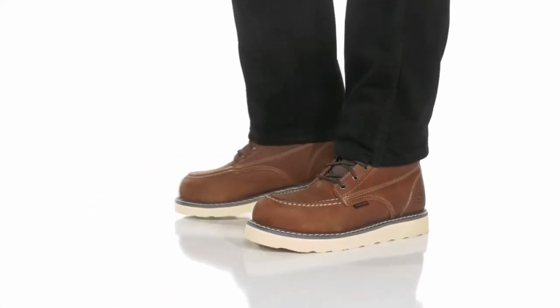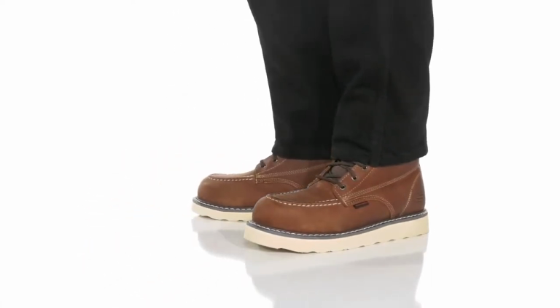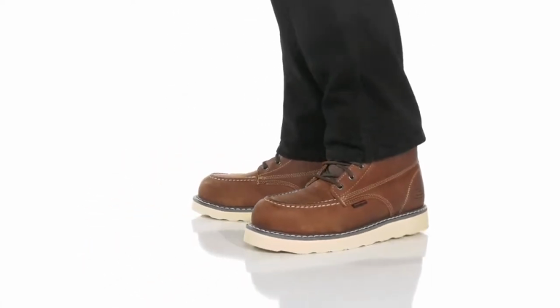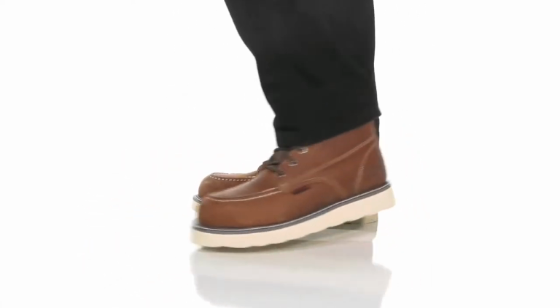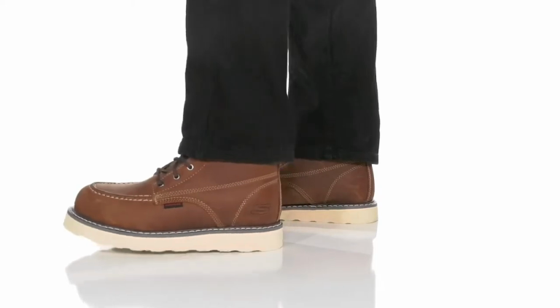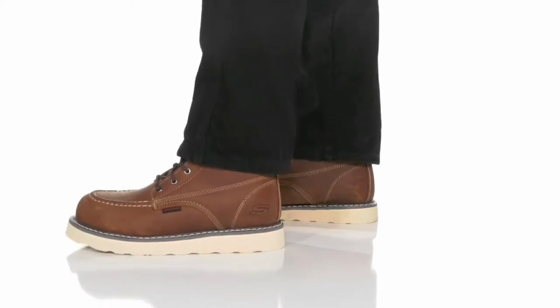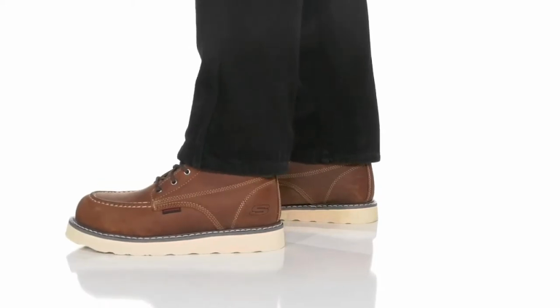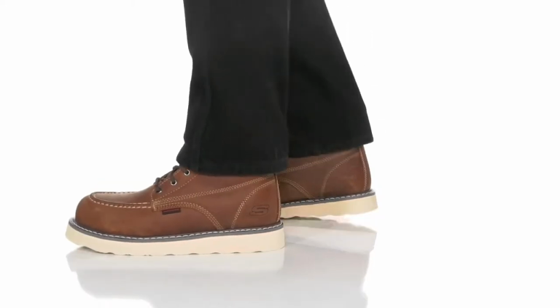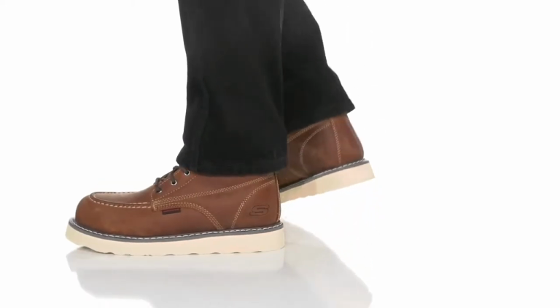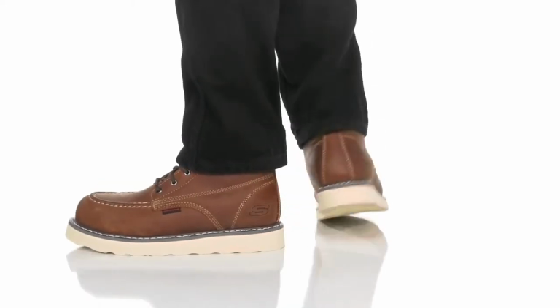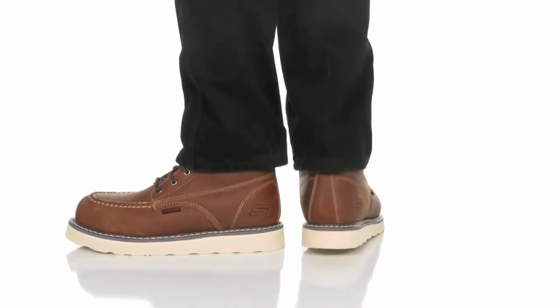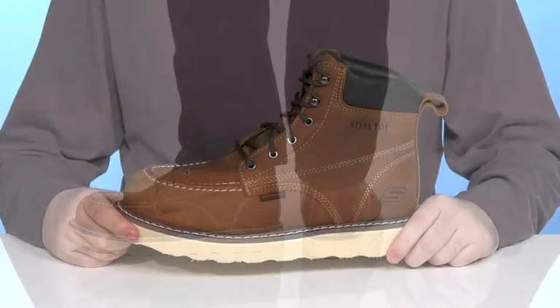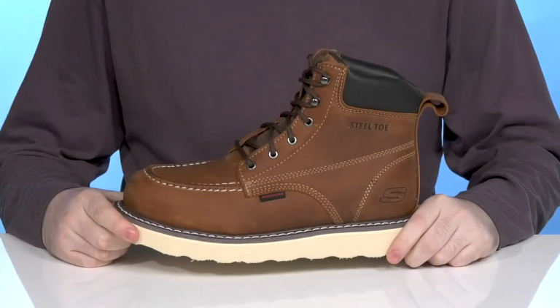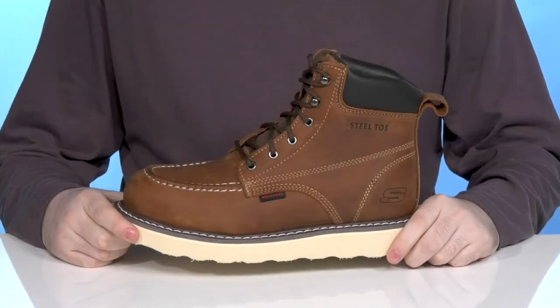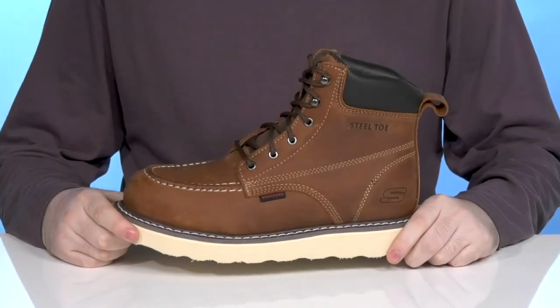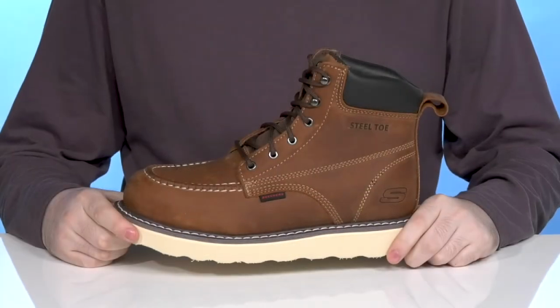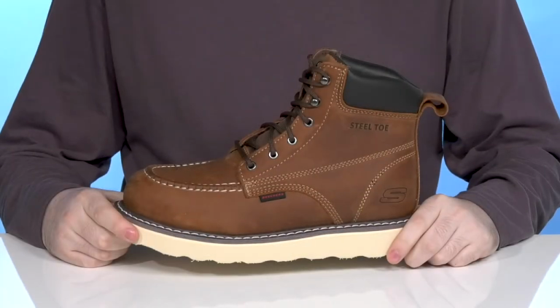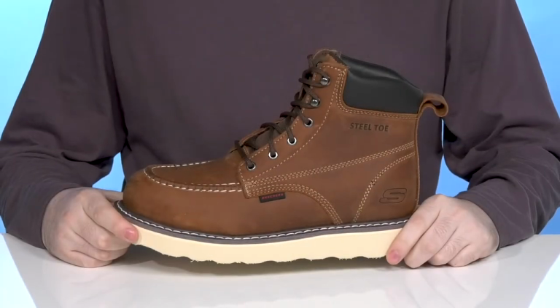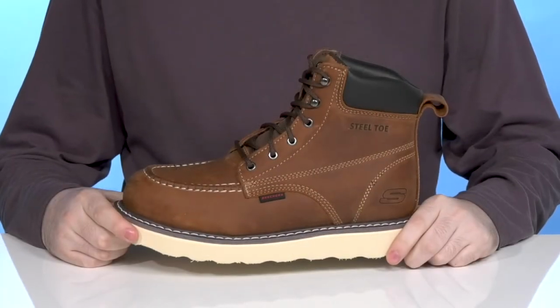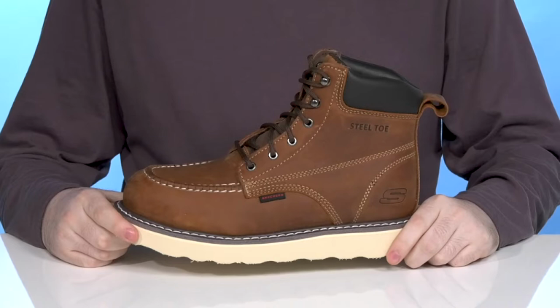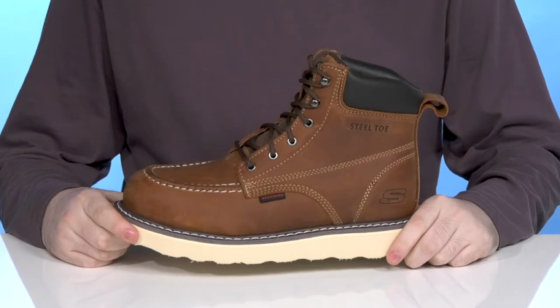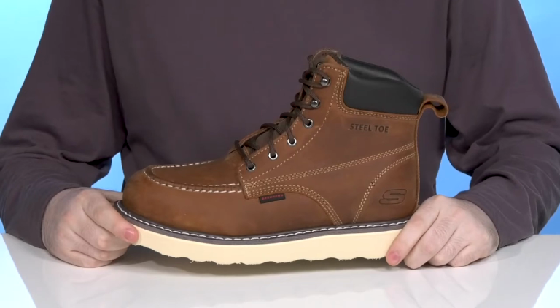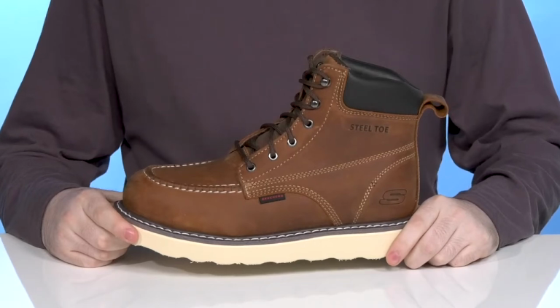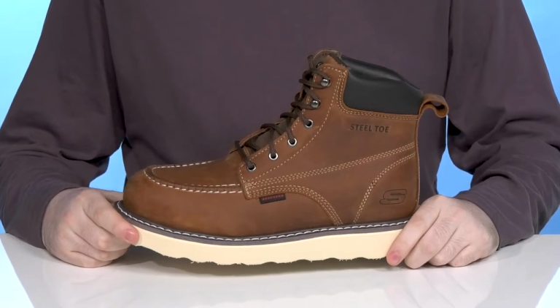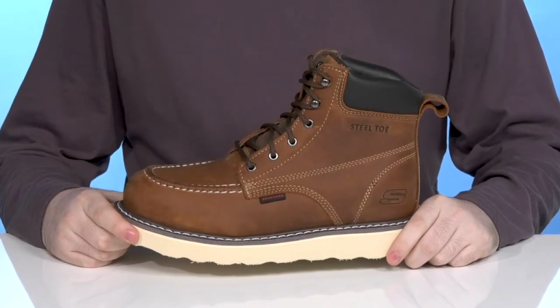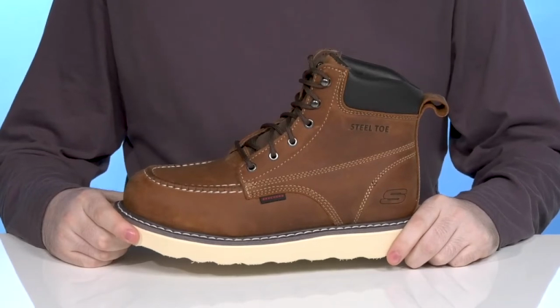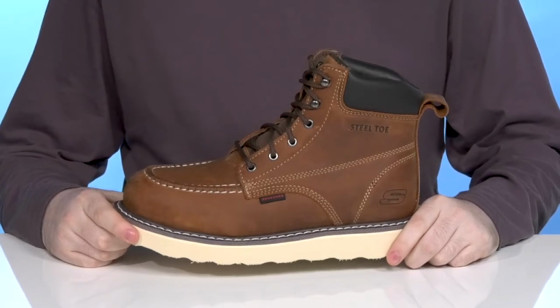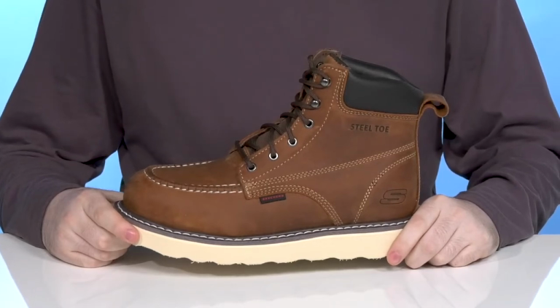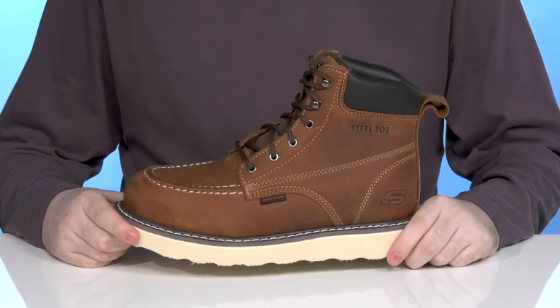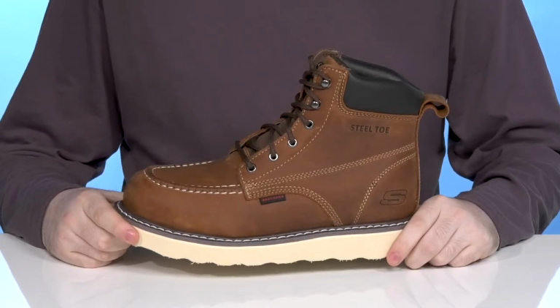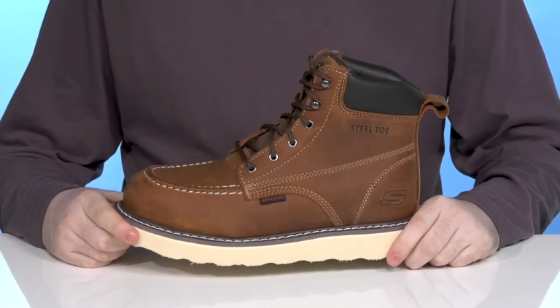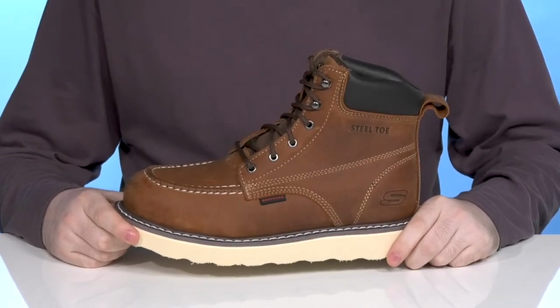Stay comfortable and in control during long work hours when you're wearing this reliably comfortable silhouette from Skechers. This Skechers work boot is from the Made to Last collection.